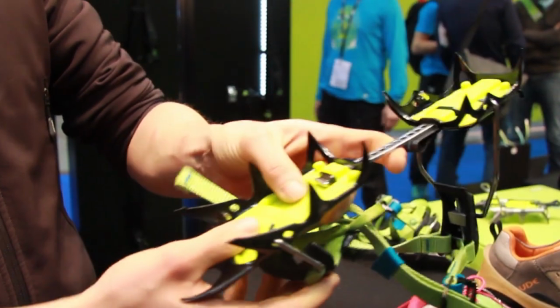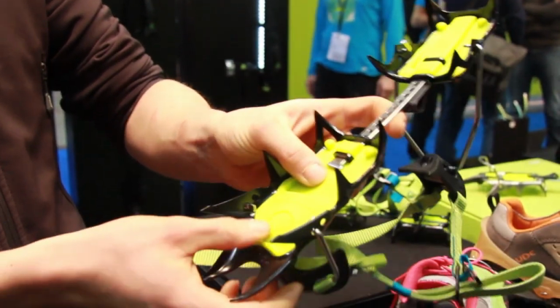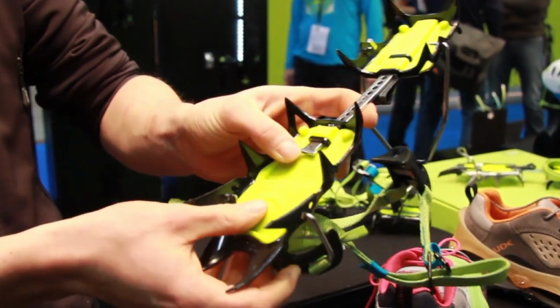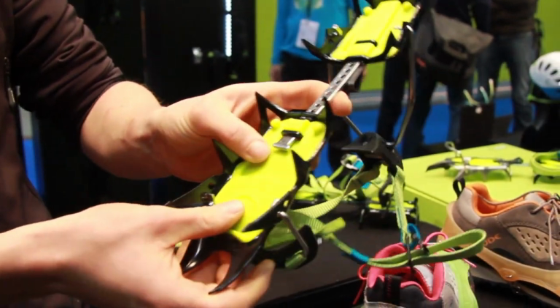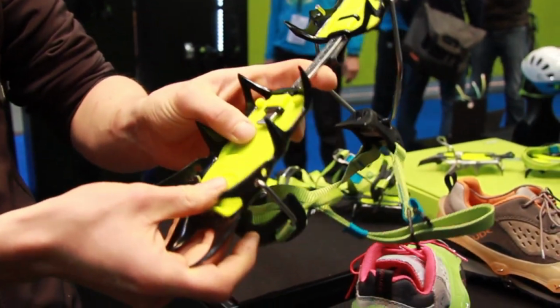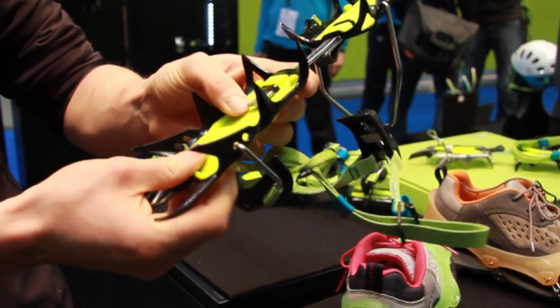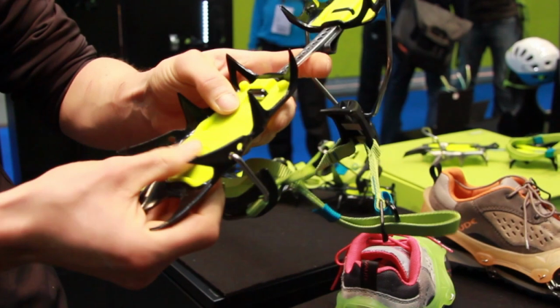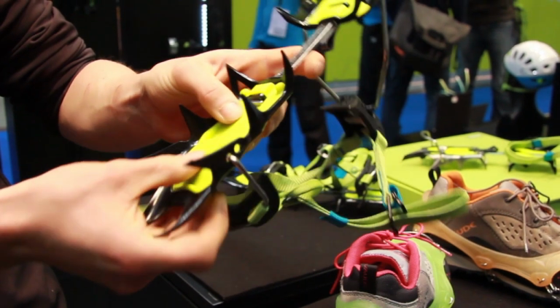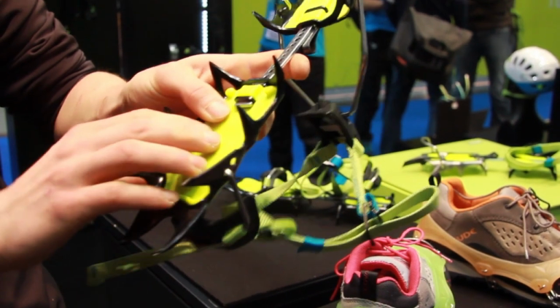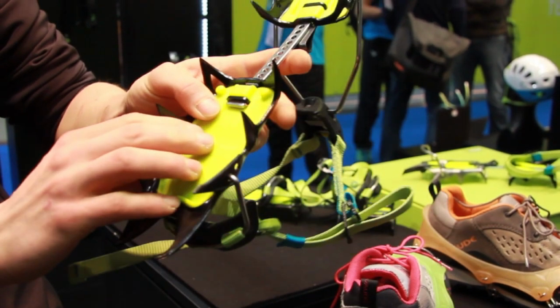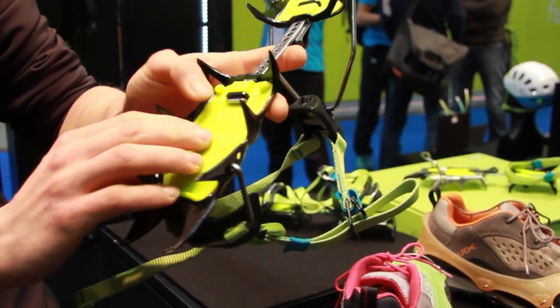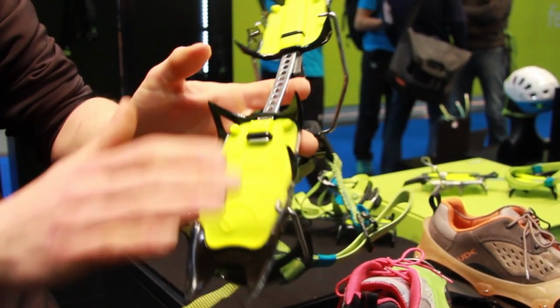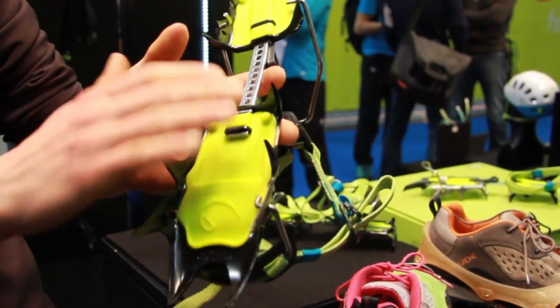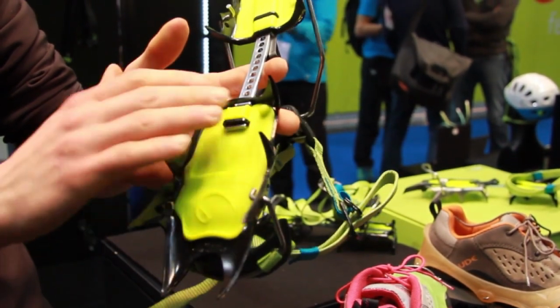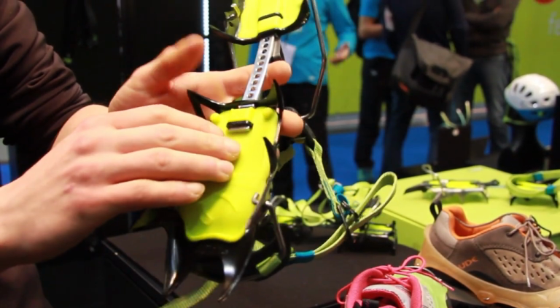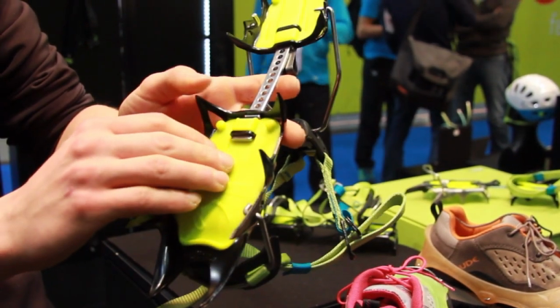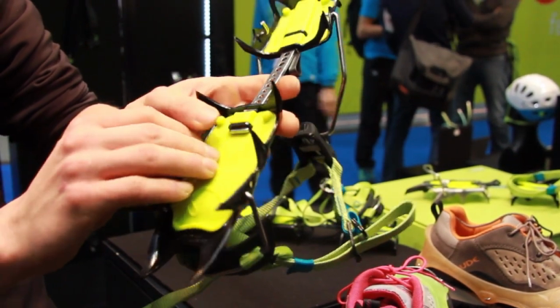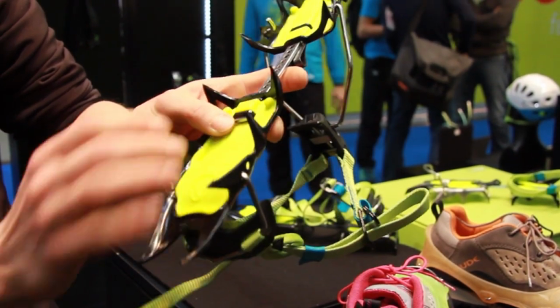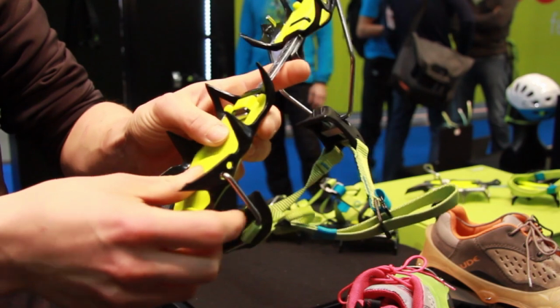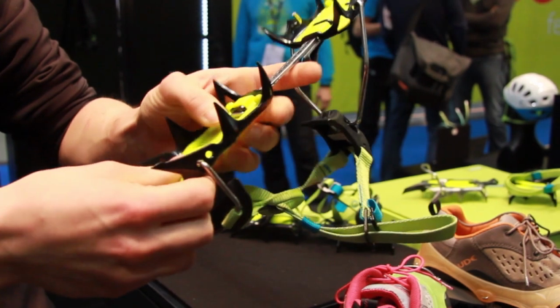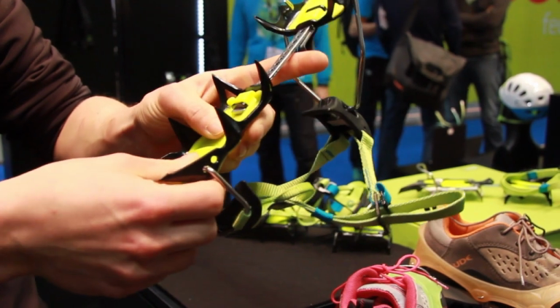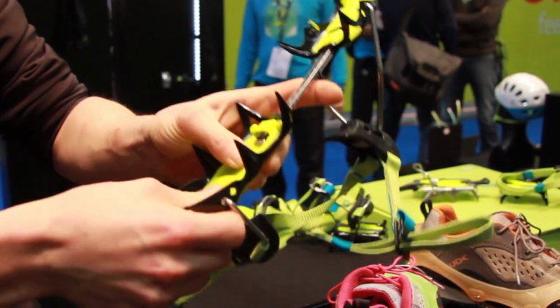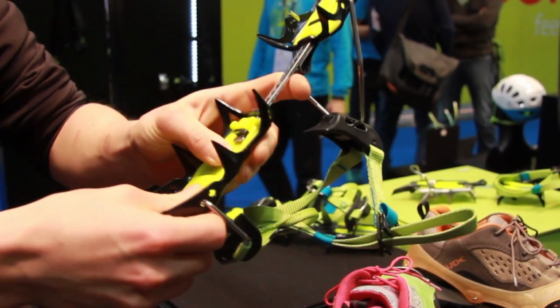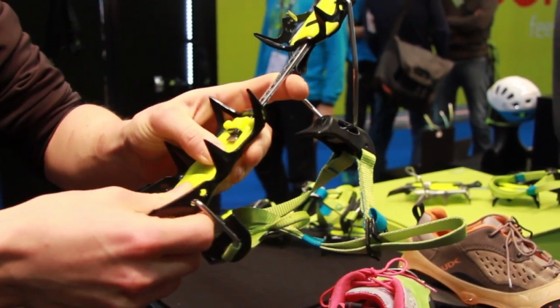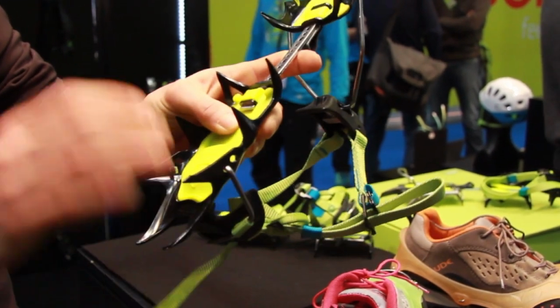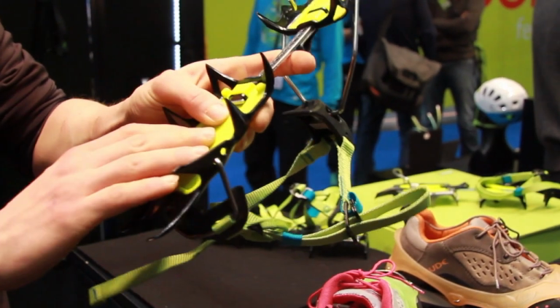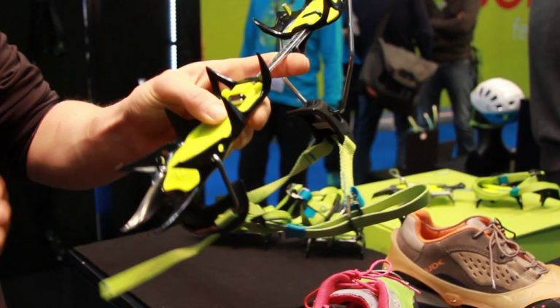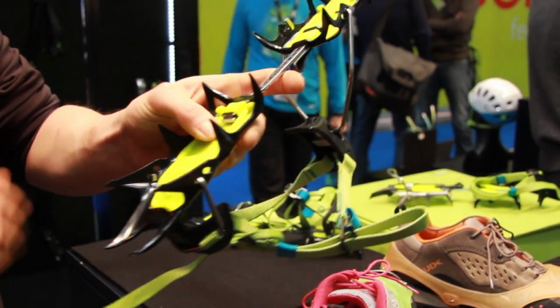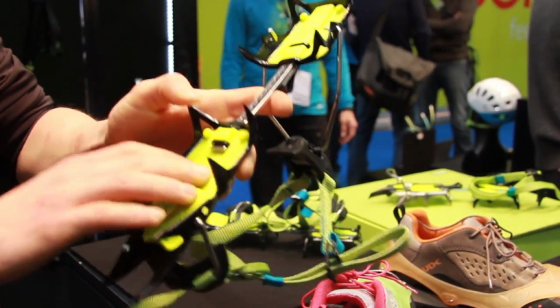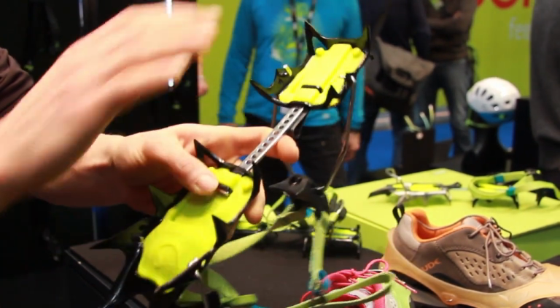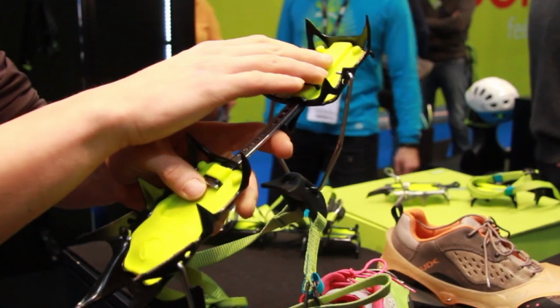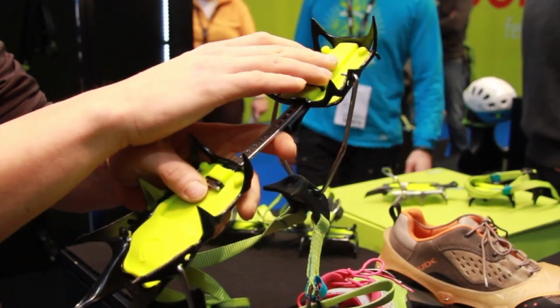Down there we have the anti-balling plate. The snow goes away quickly because the water and snow don't remain on. It's also replaceable and it's specially made for this Crampon, front and behind.